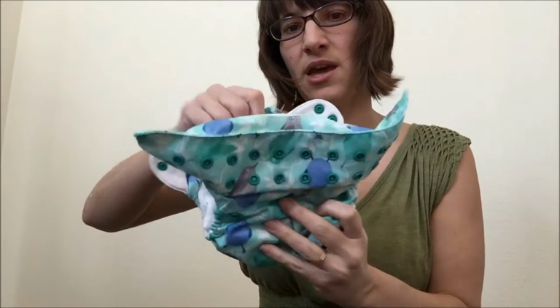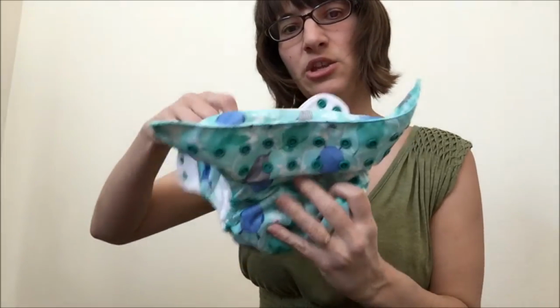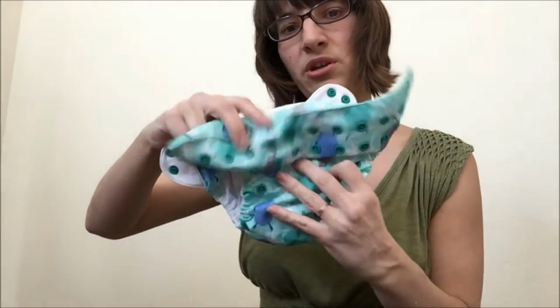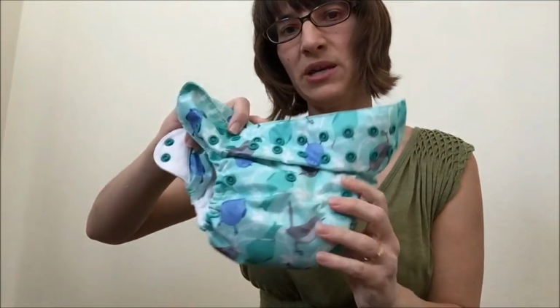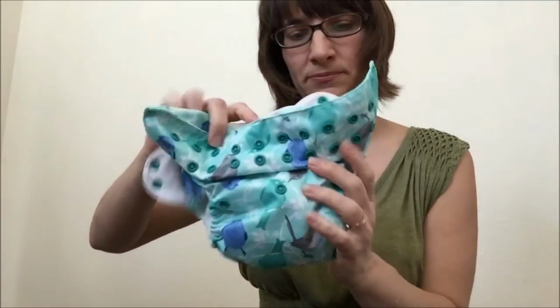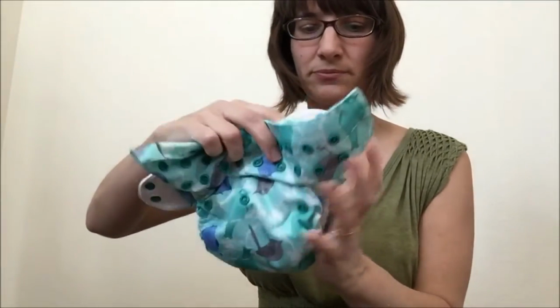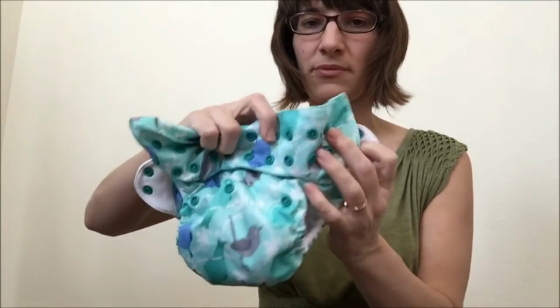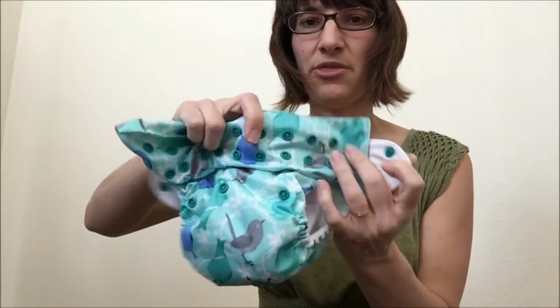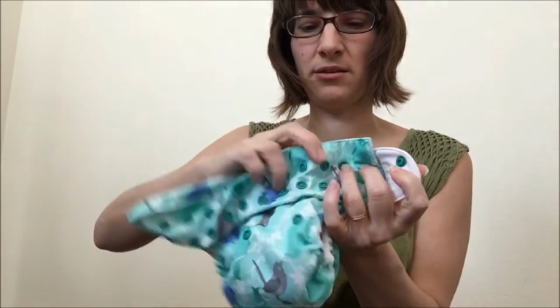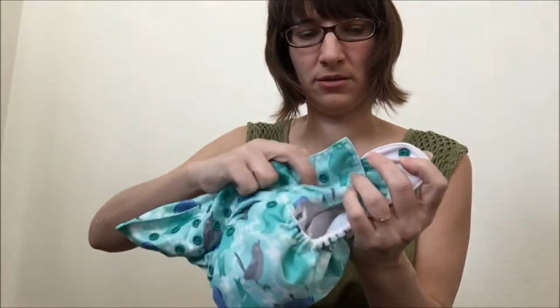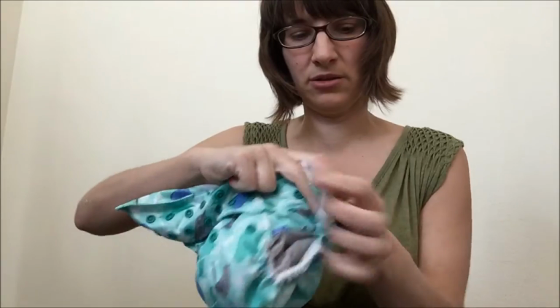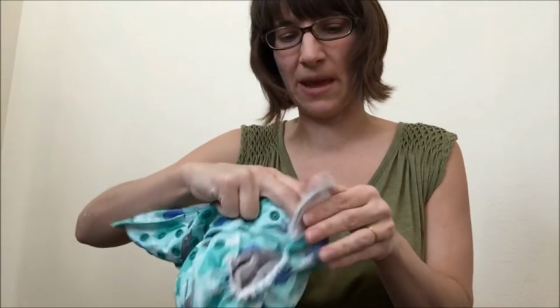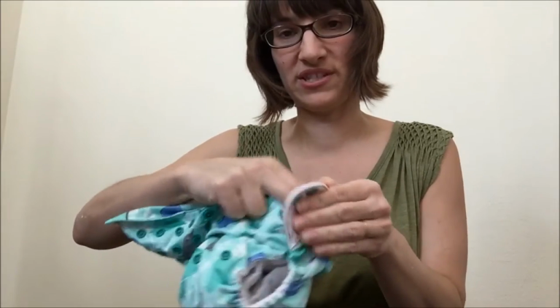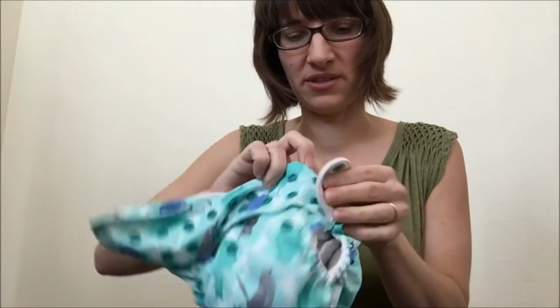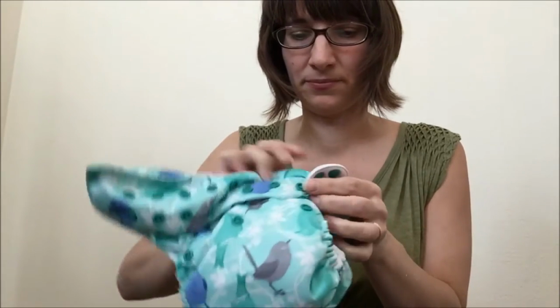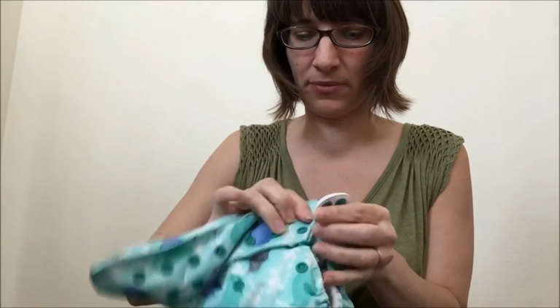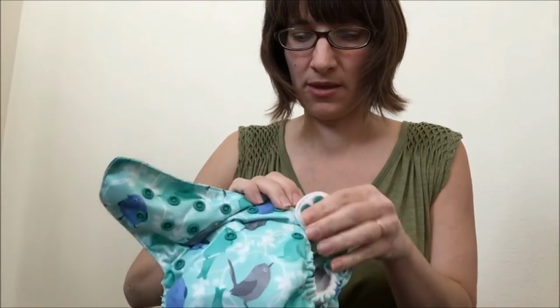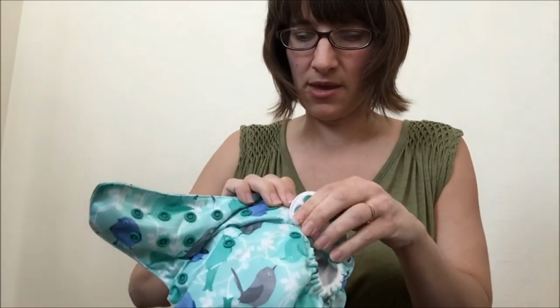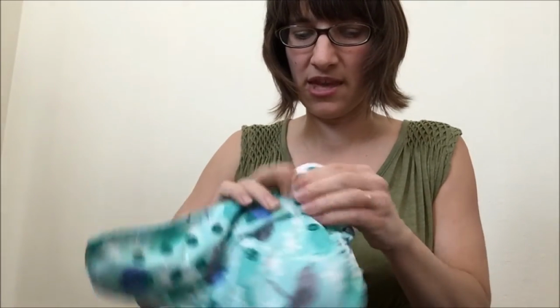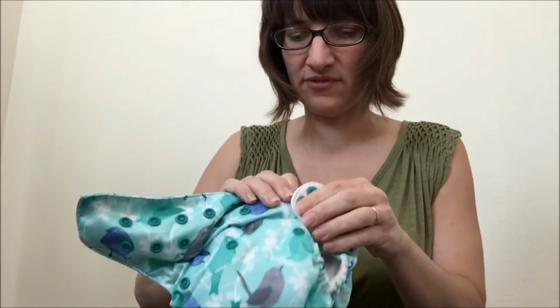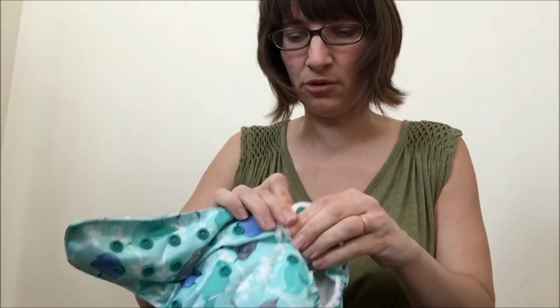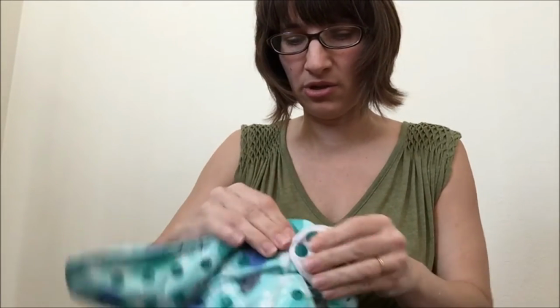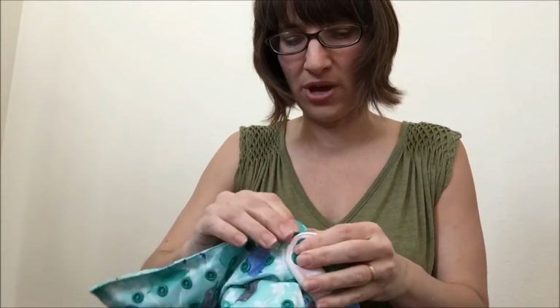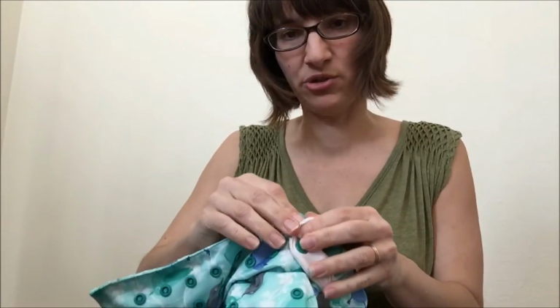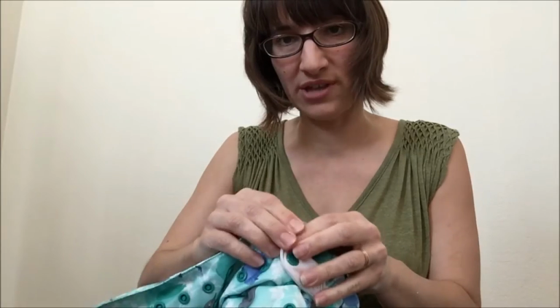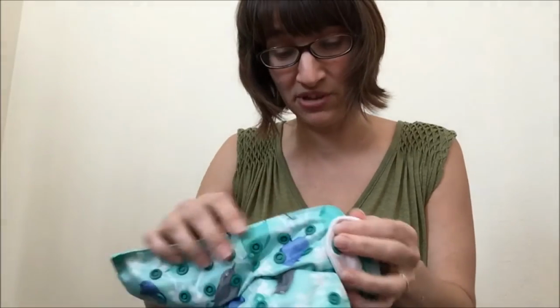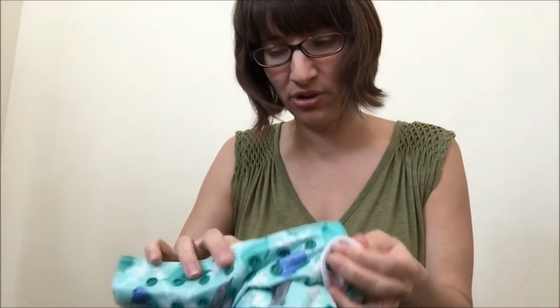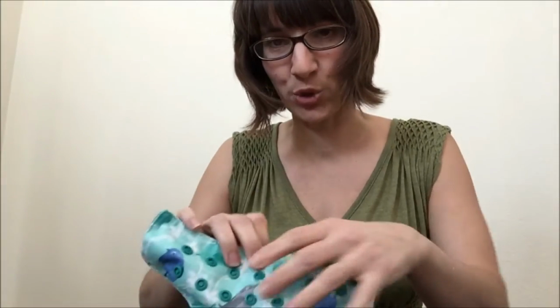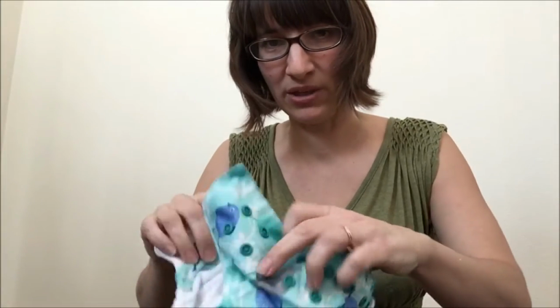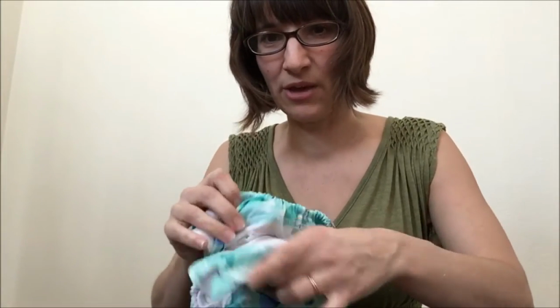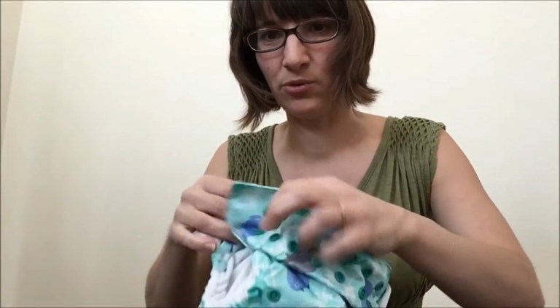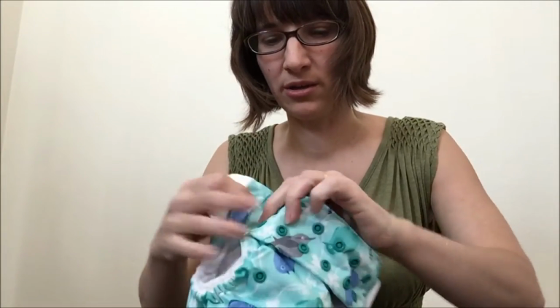Then you put it on your baby and snap the waist snaps. At the end of this video, I'll show how to put a diaper on an actual baby and how tight you want to get it.